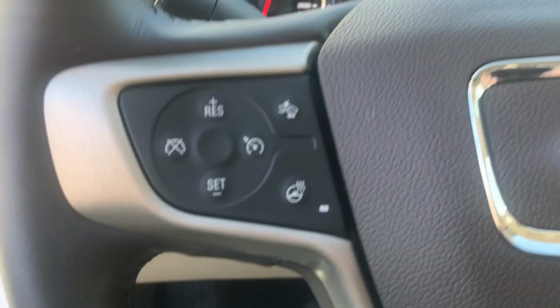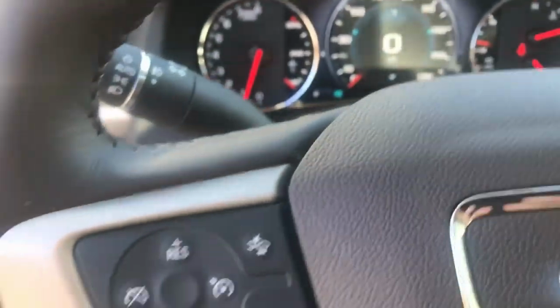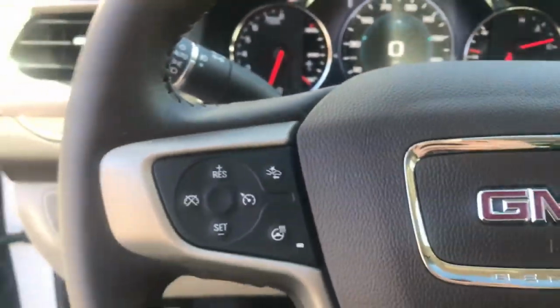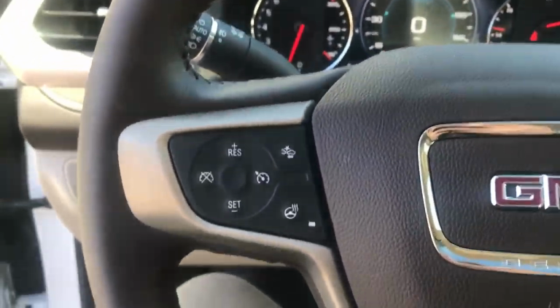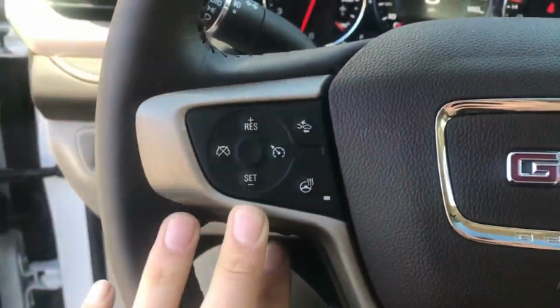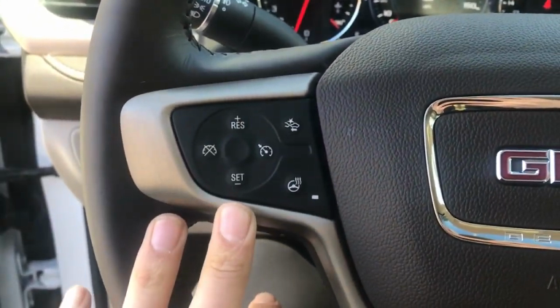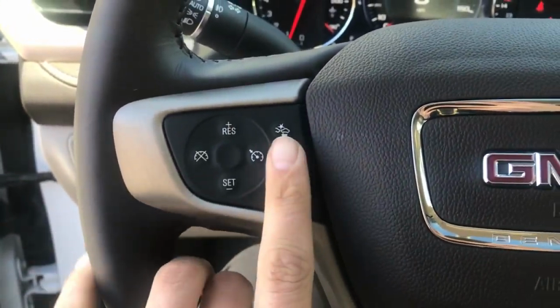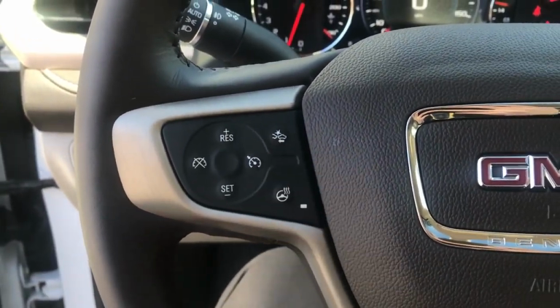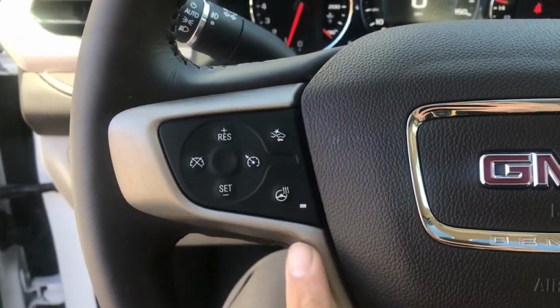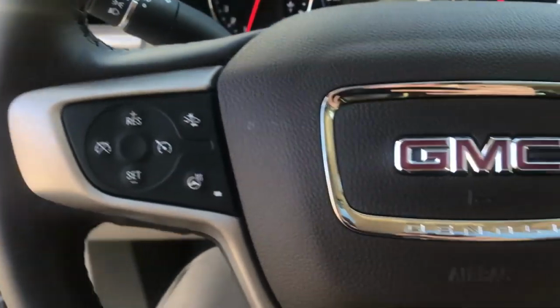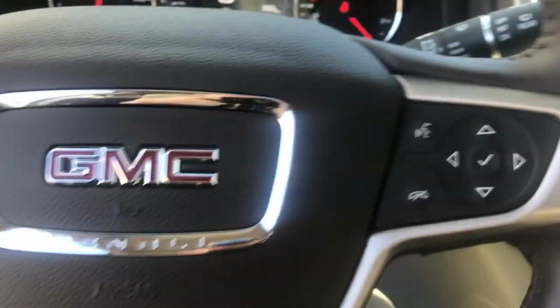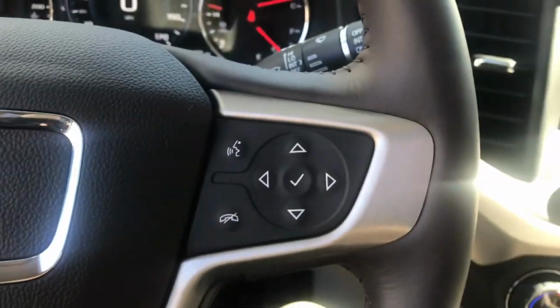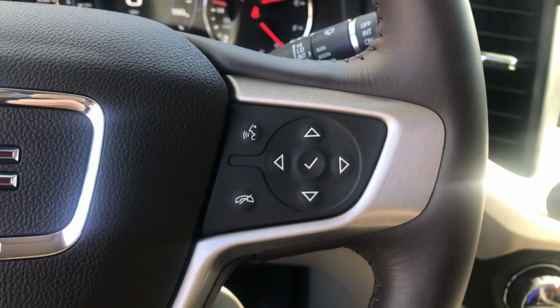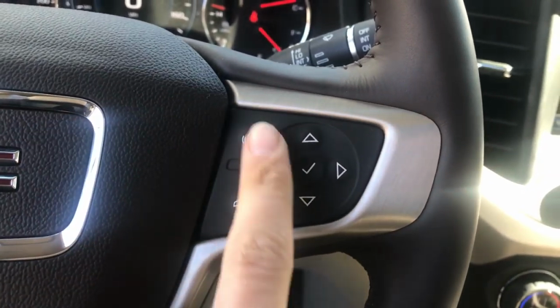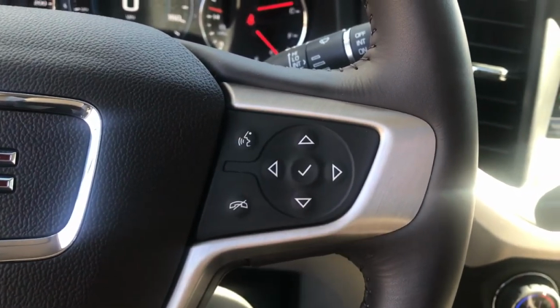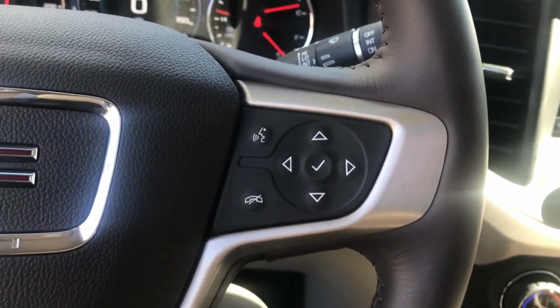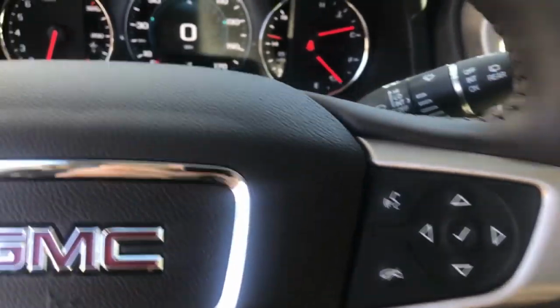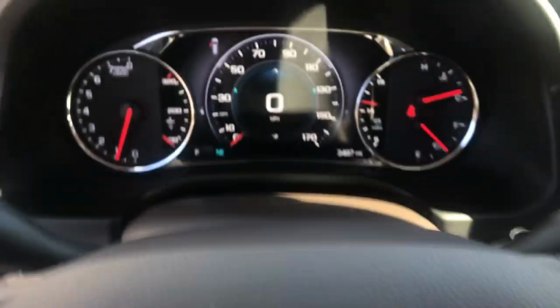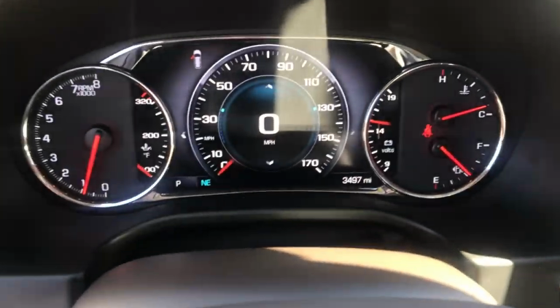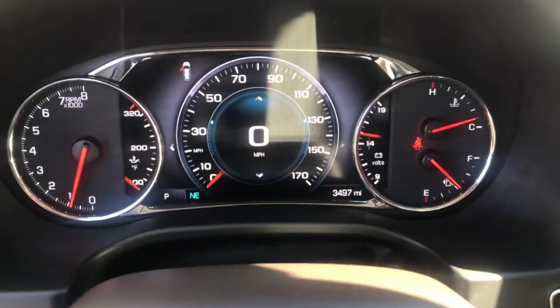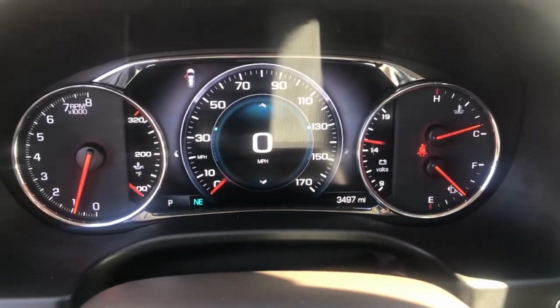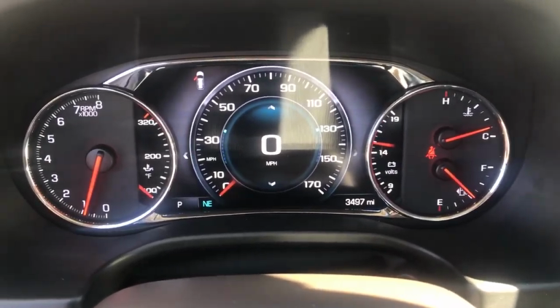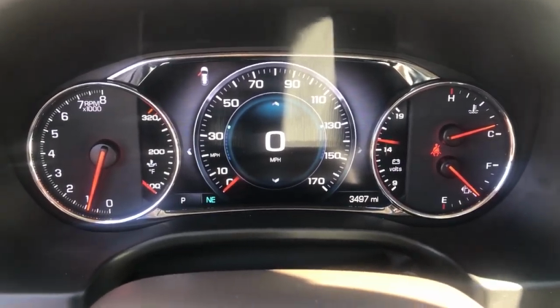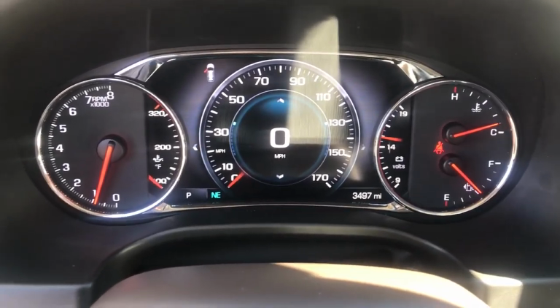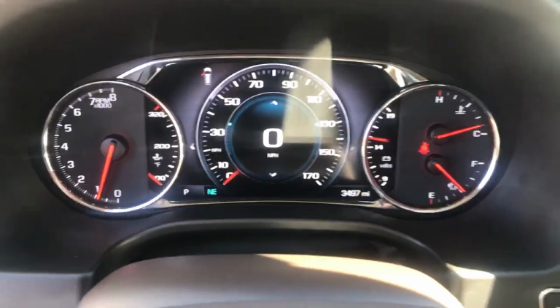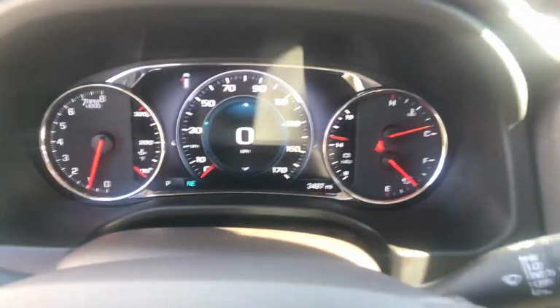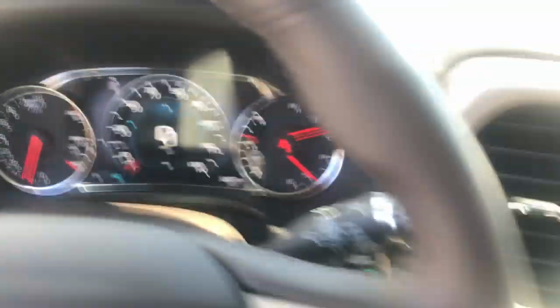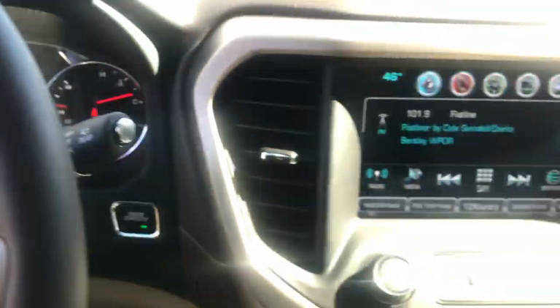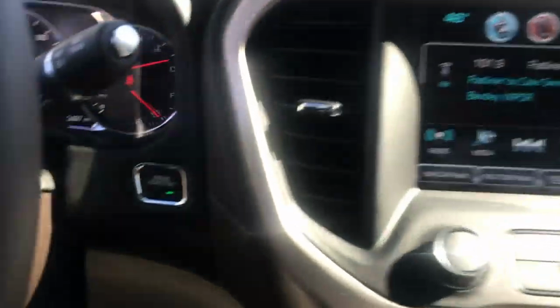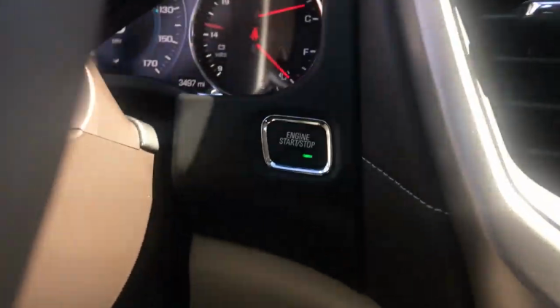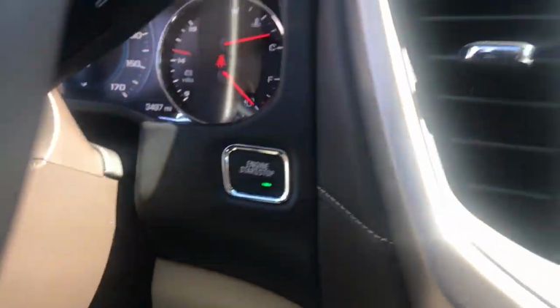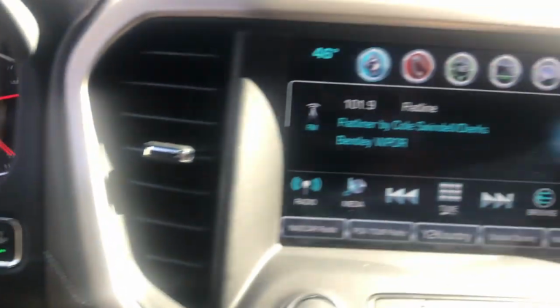Step on inside here — you've got your cruise control, your forward collision alert, your heated steering wheel, as well as some audio functions right here on the wheel as well. The gauges show 3,497 miles on this SUV, and you've got push-button start as well.